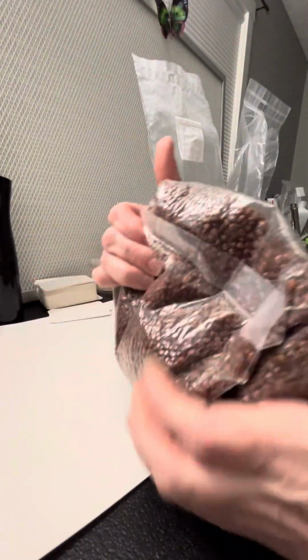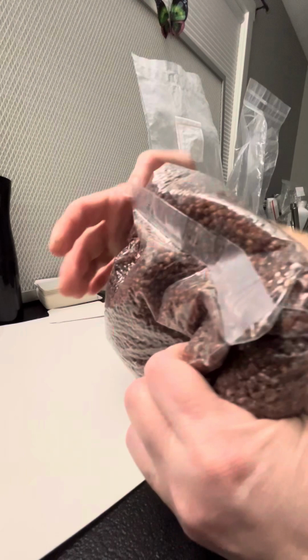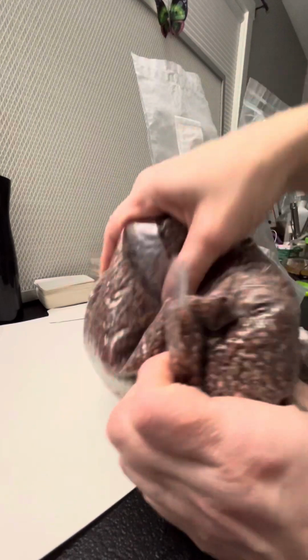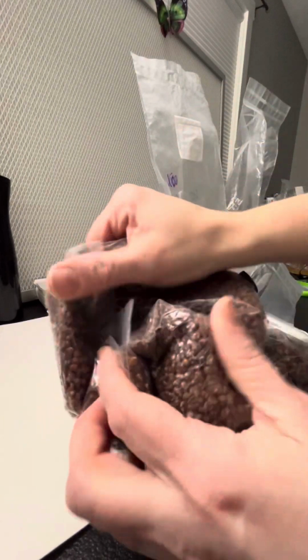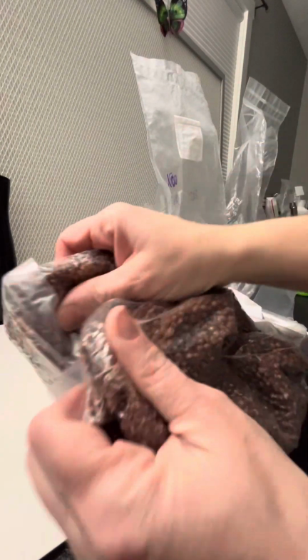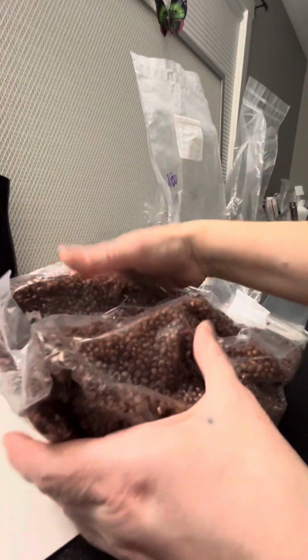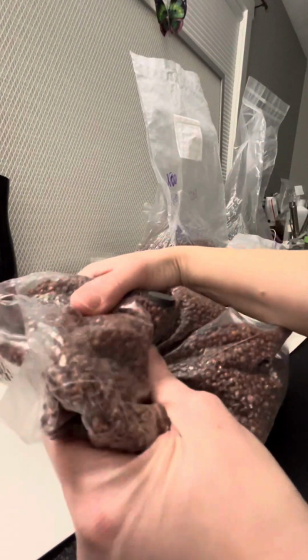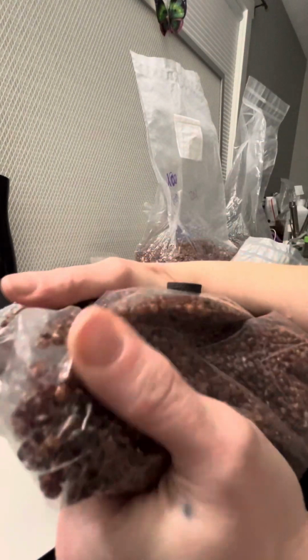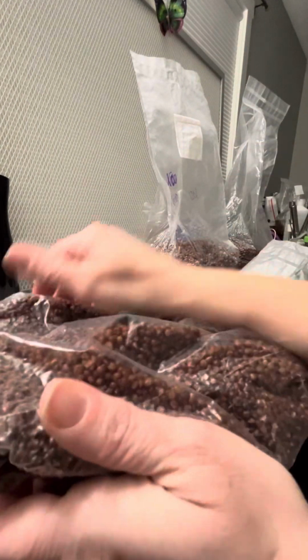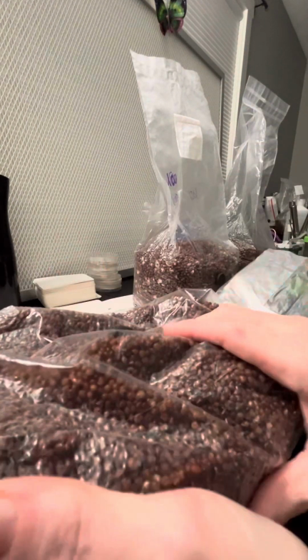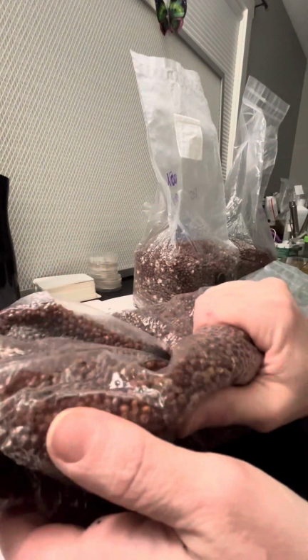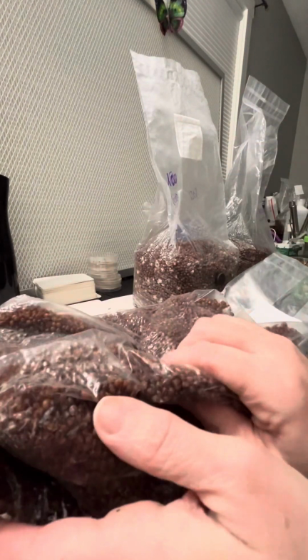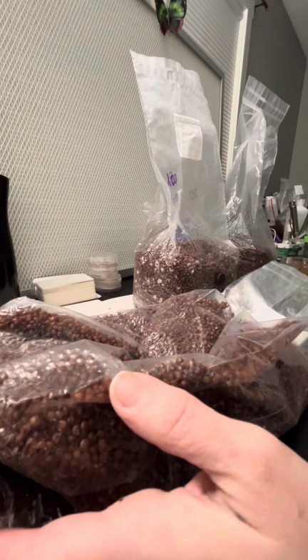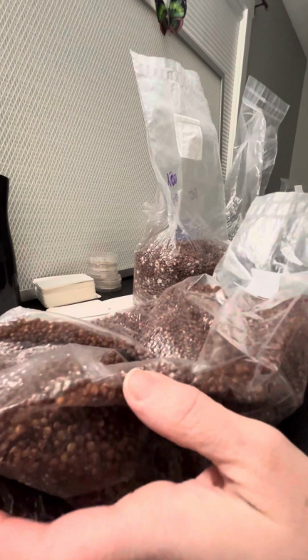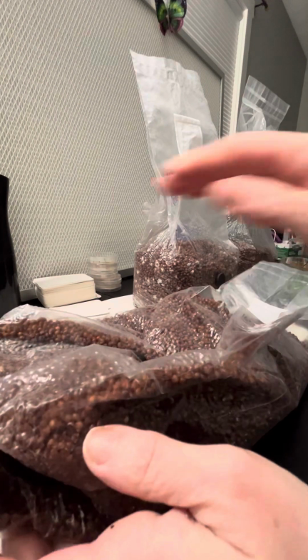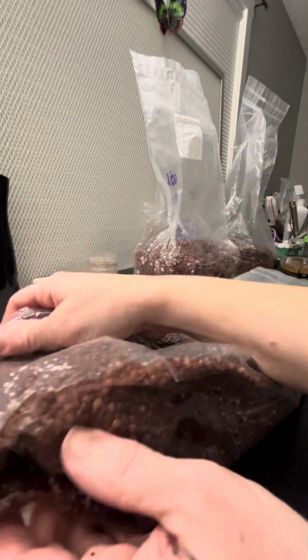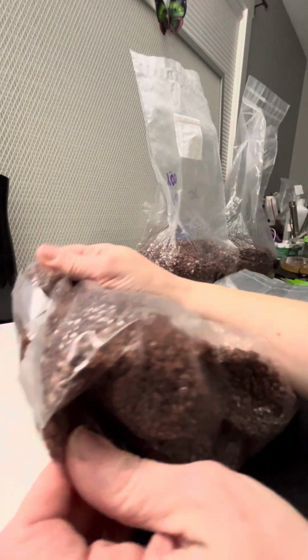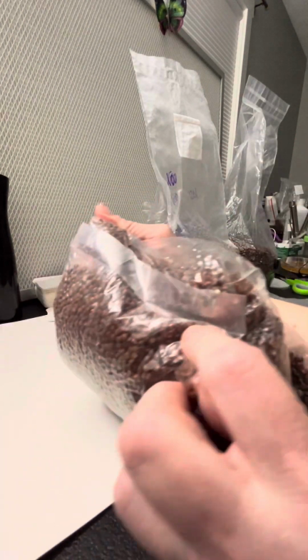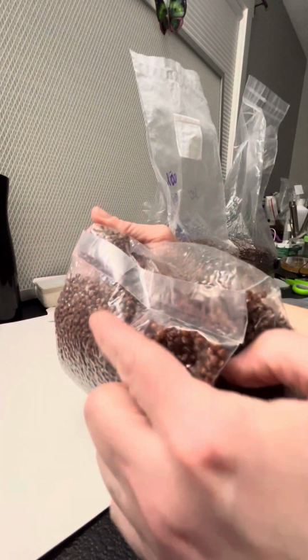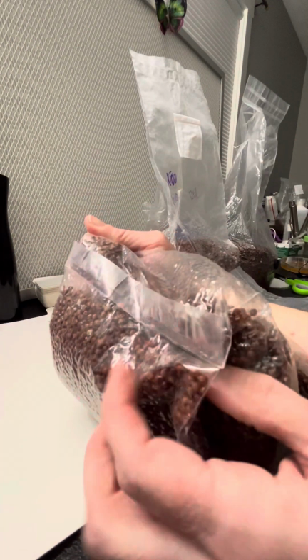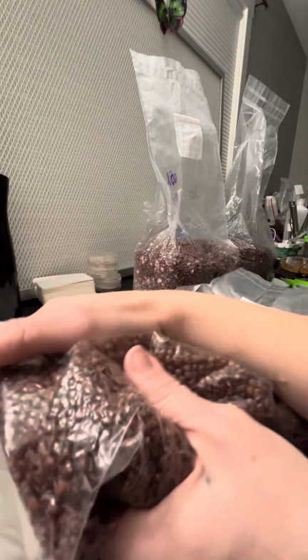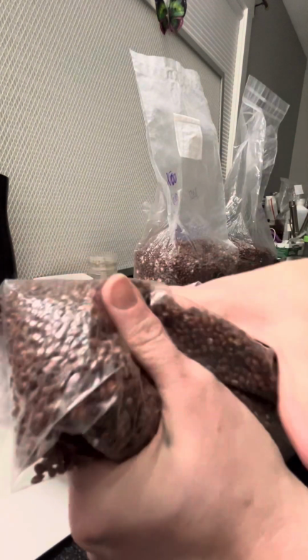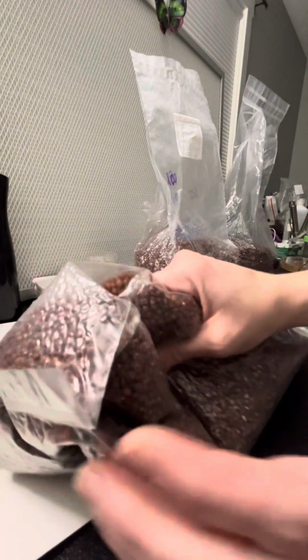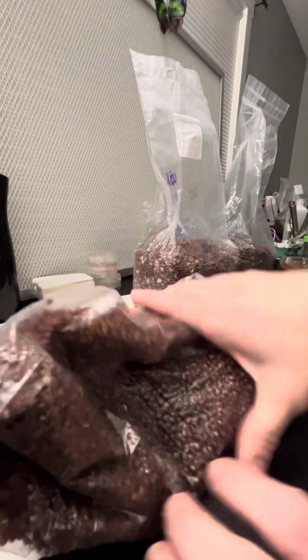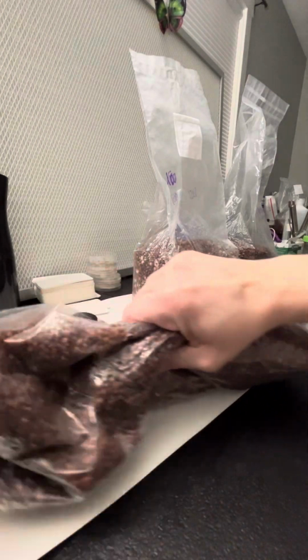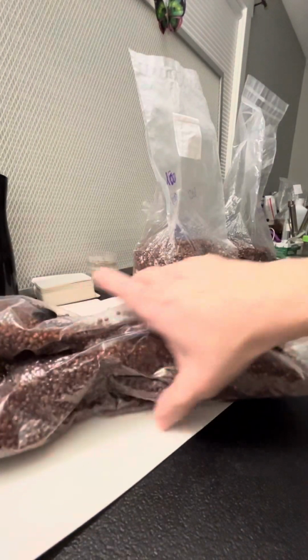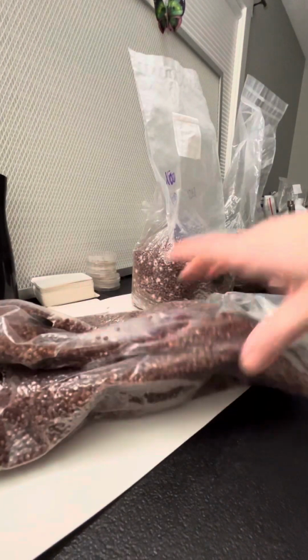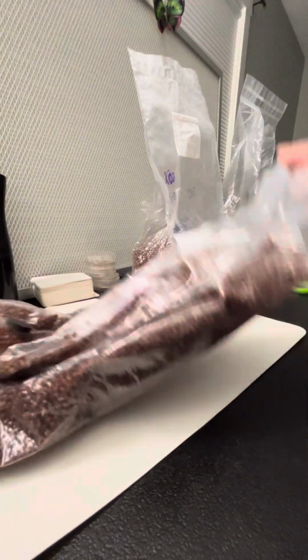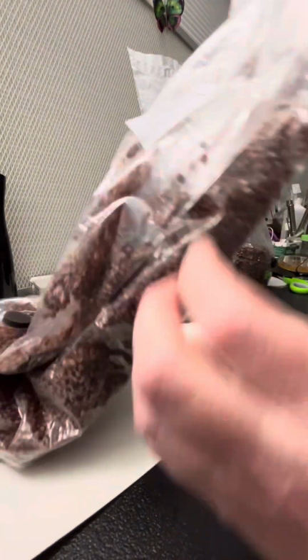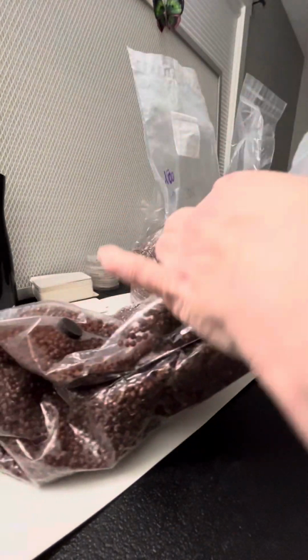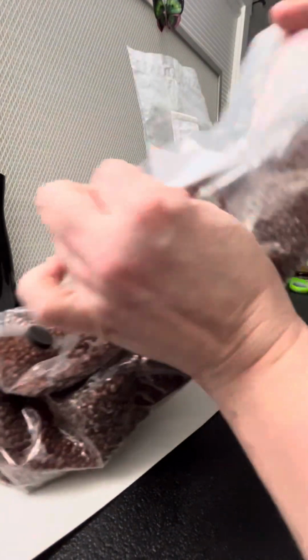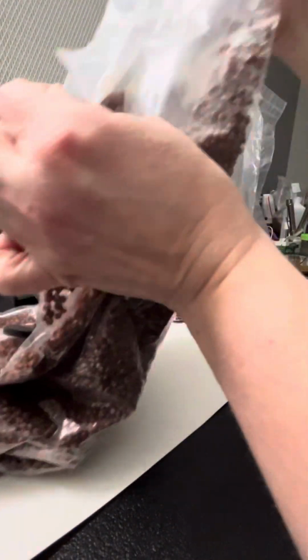Especially concentrate on the bottom, since when you inject a liquid culture, that's where you're going to start to see it — that's where the liquid goes and where it starts to colonize first. So I'm just massaging the bag, trying to keep it off the seal.